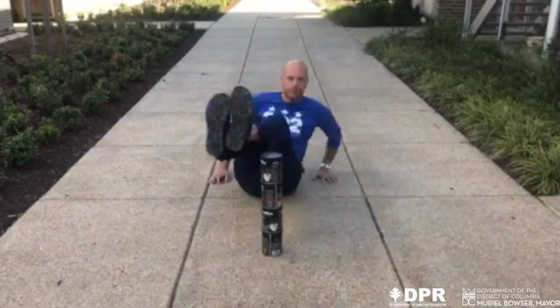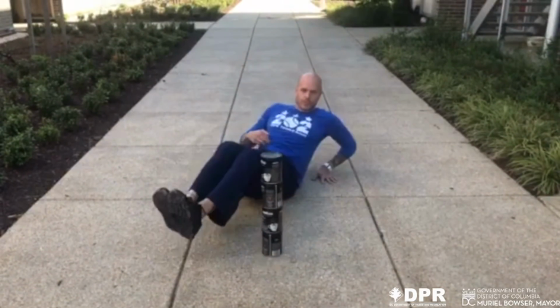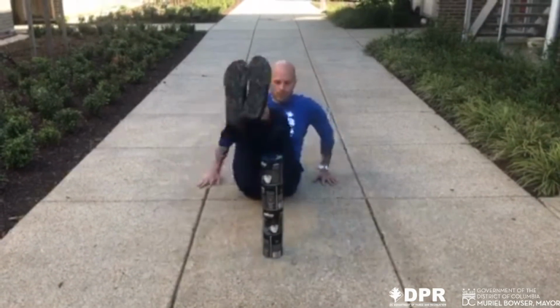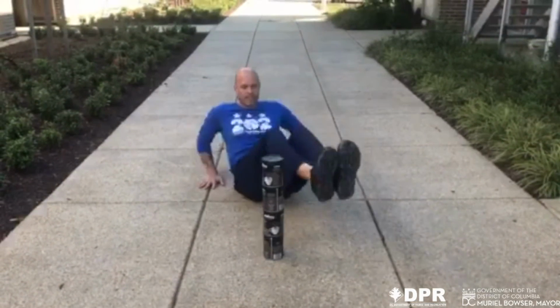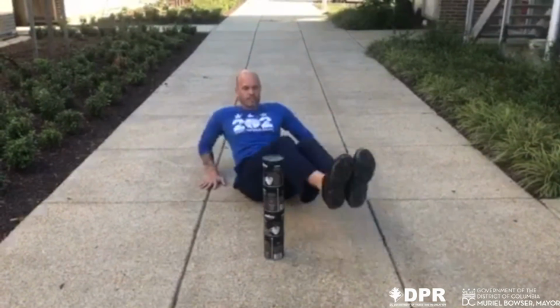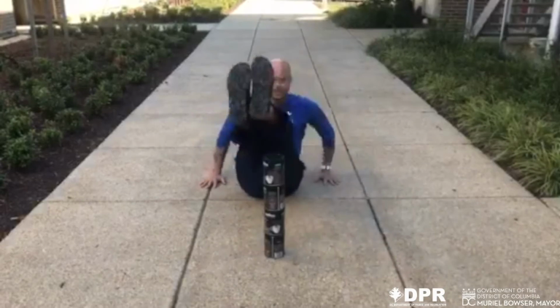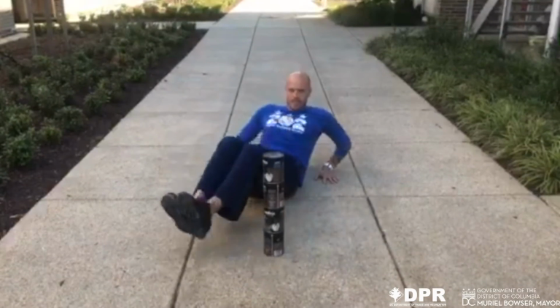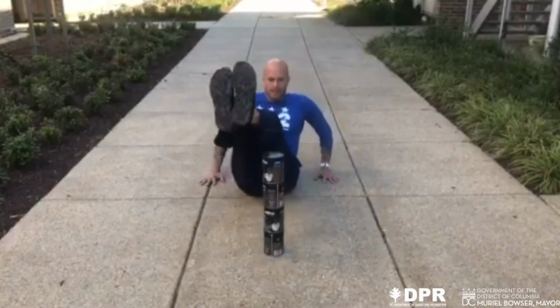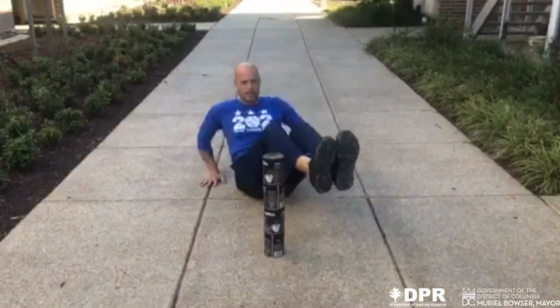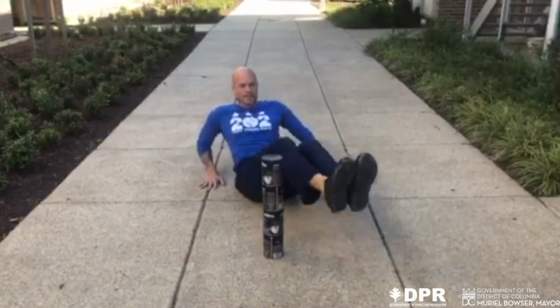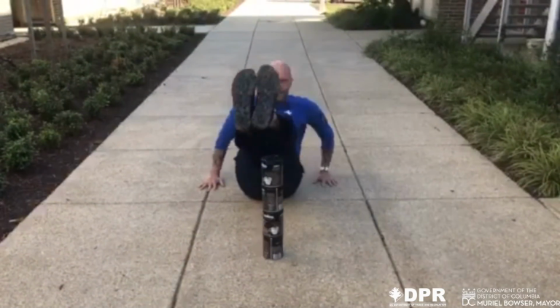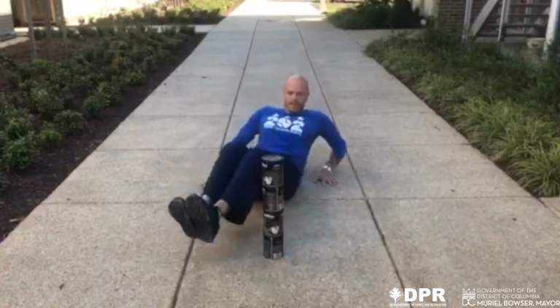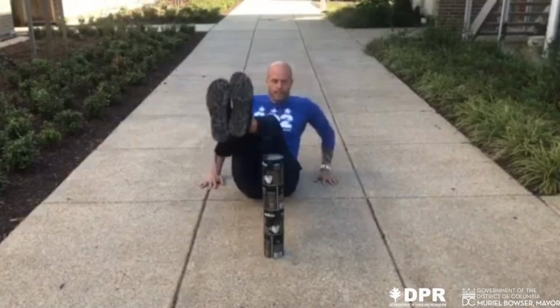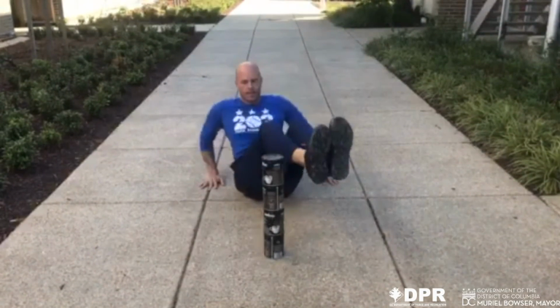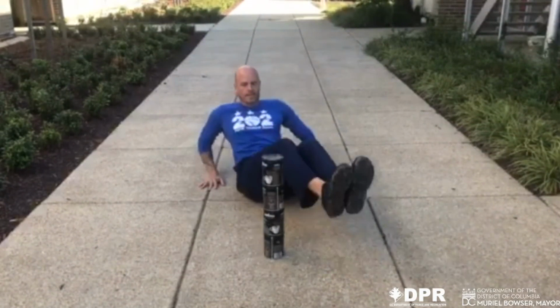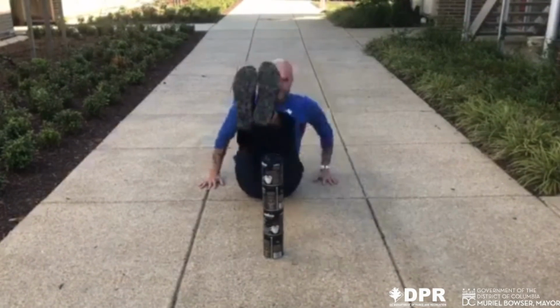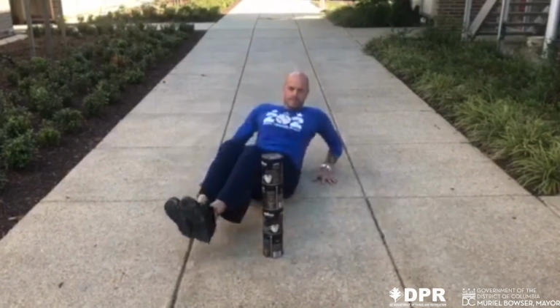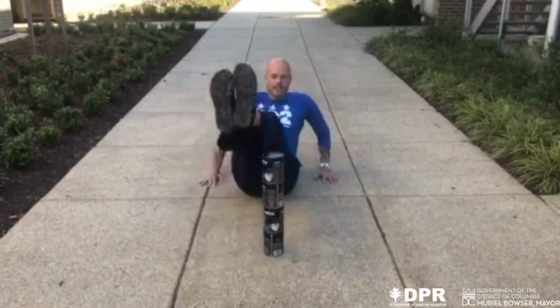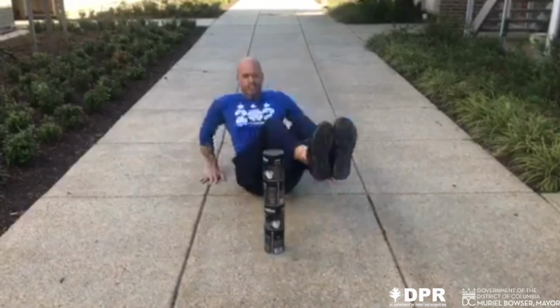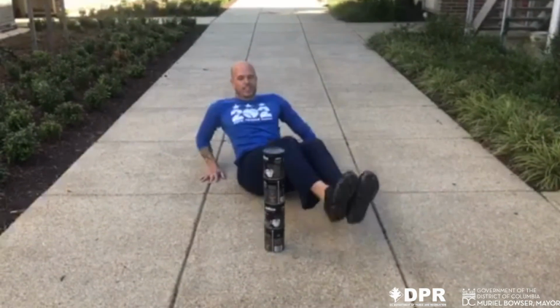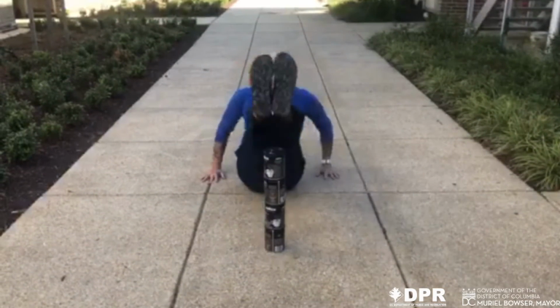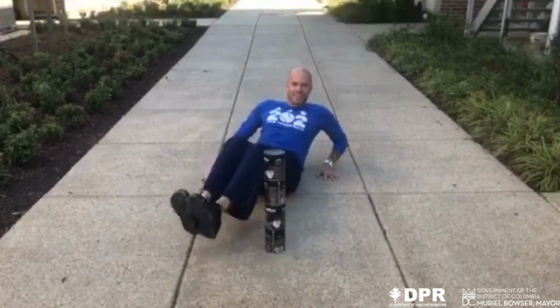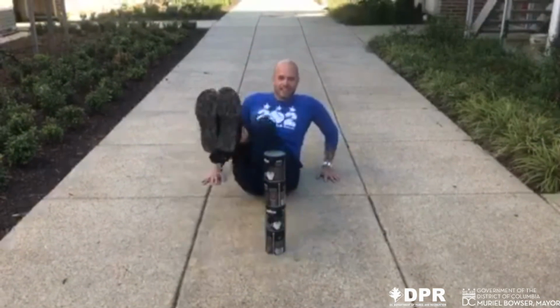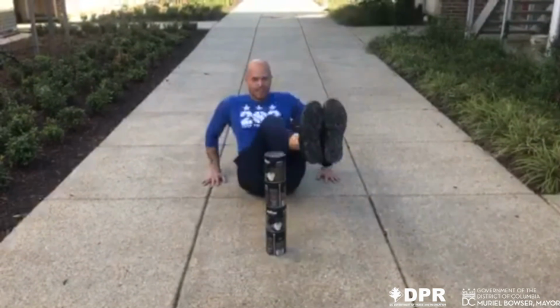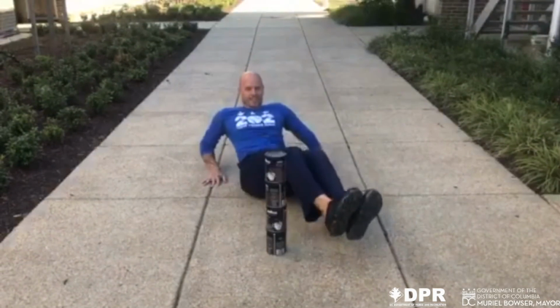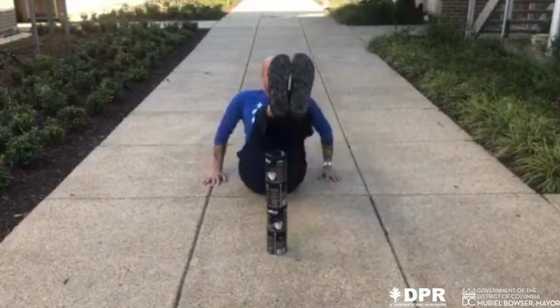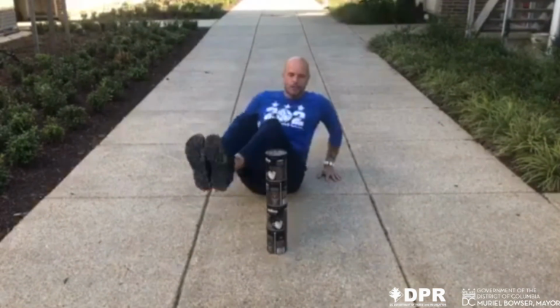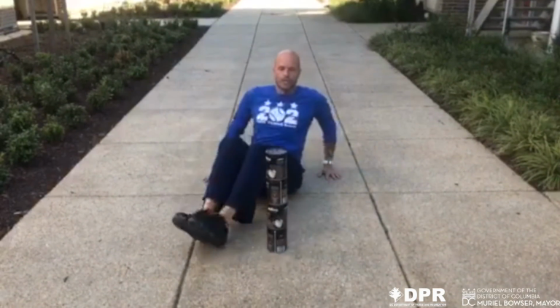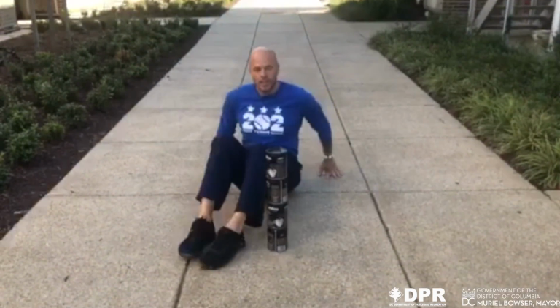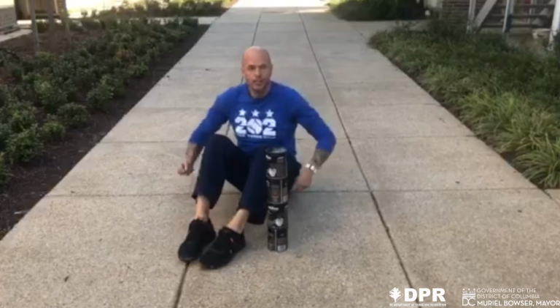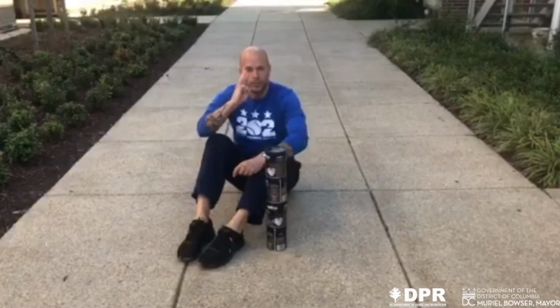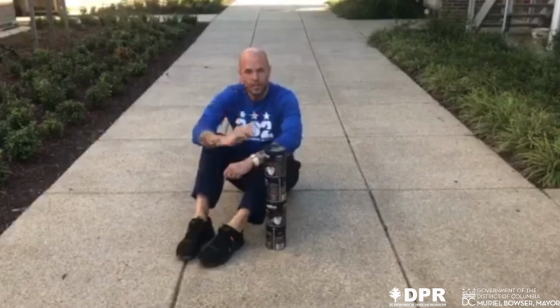Keeping your core engaged. 17, 18, 19, 20. You're going to do that three times.